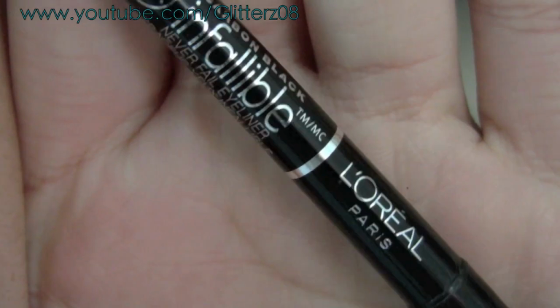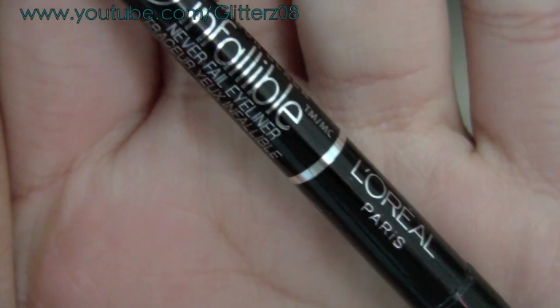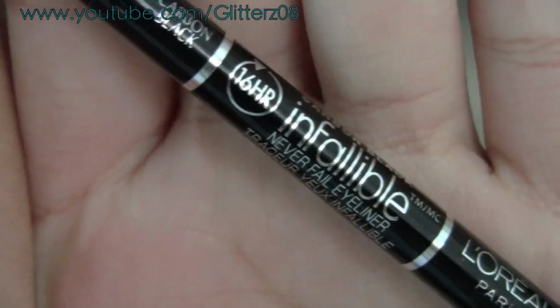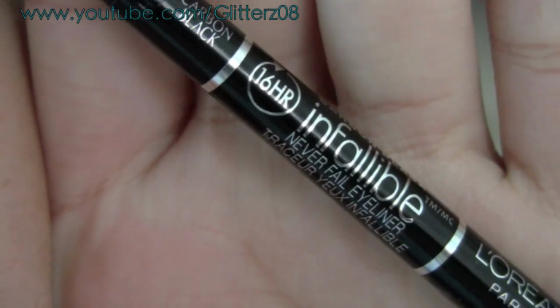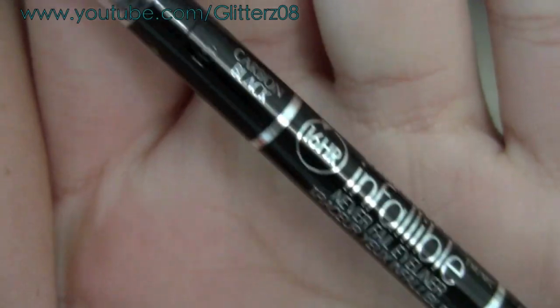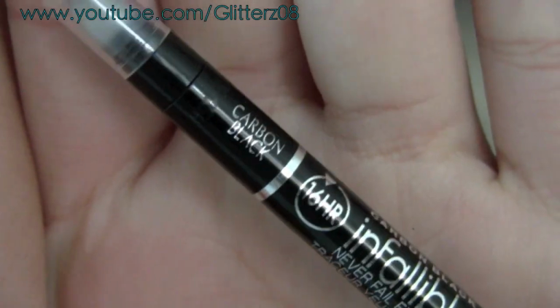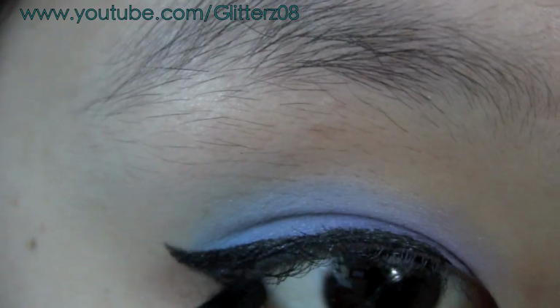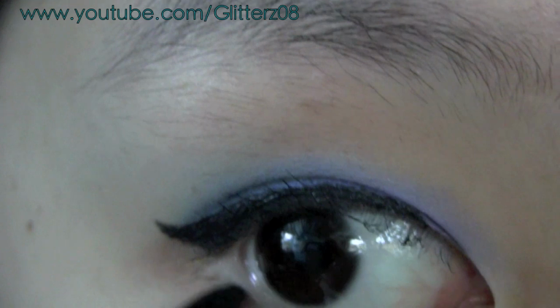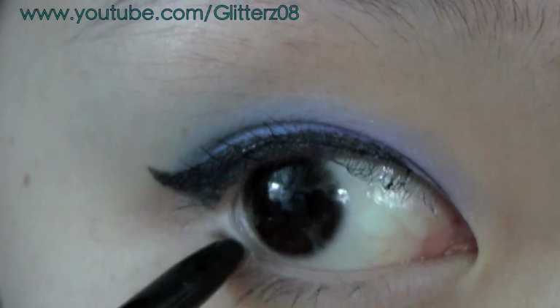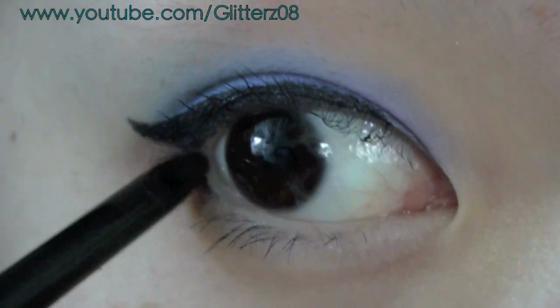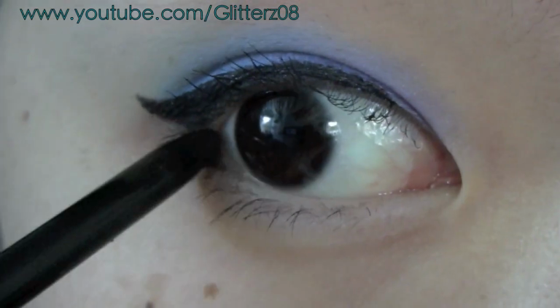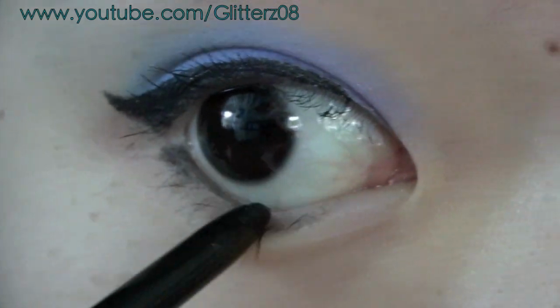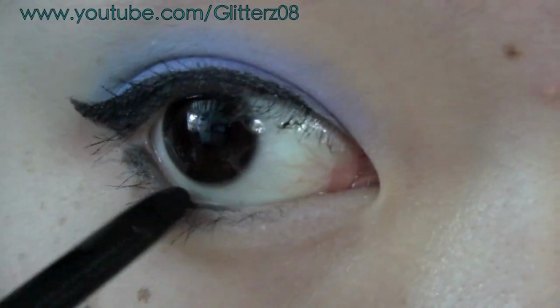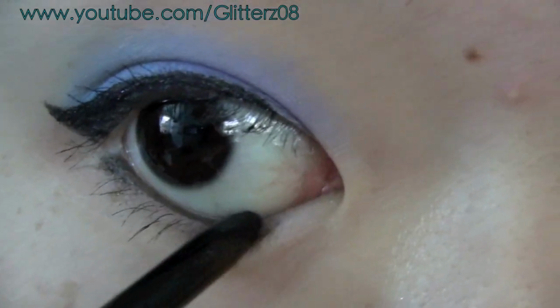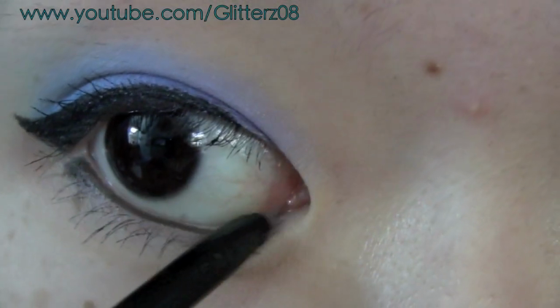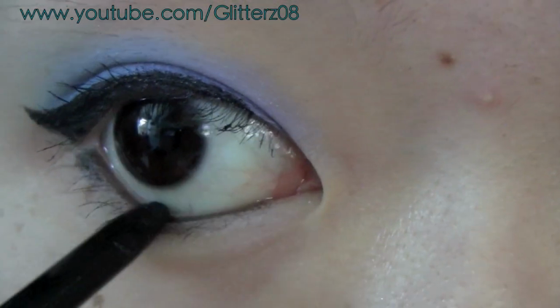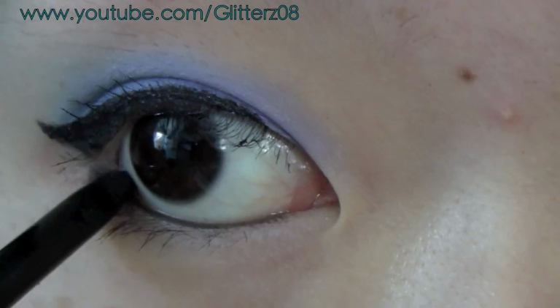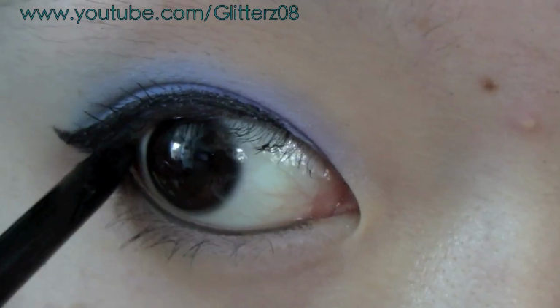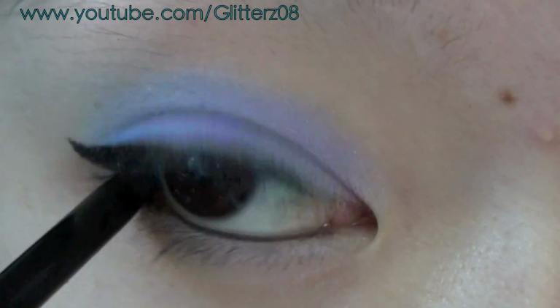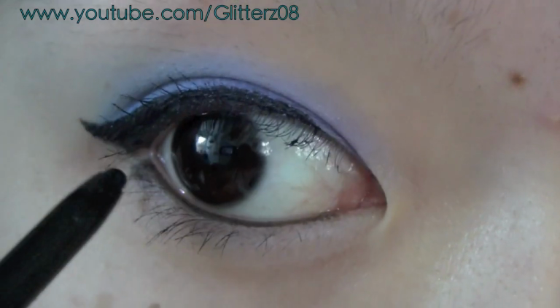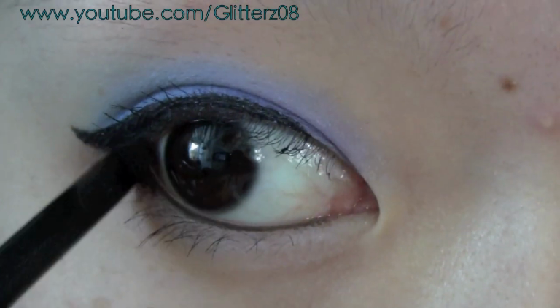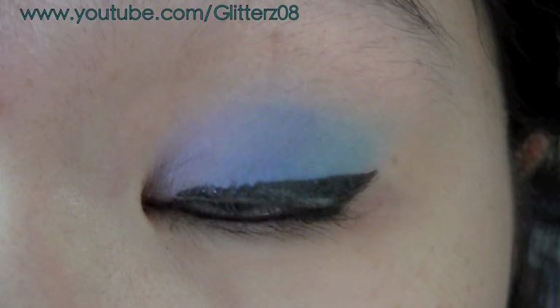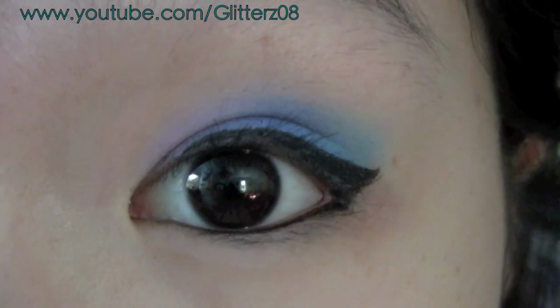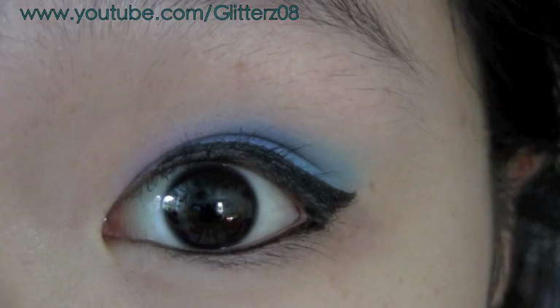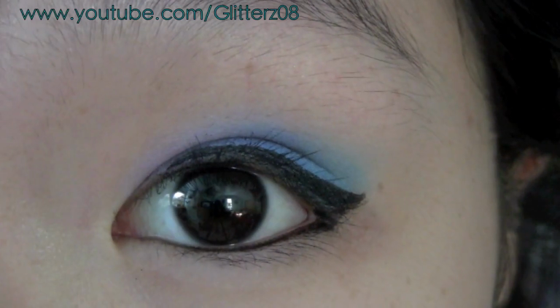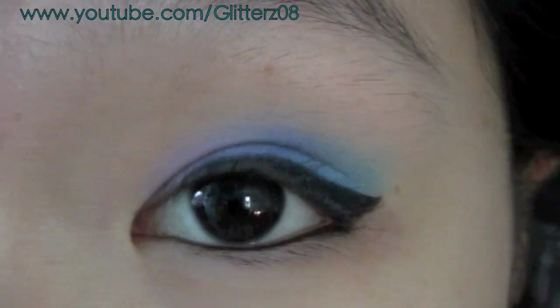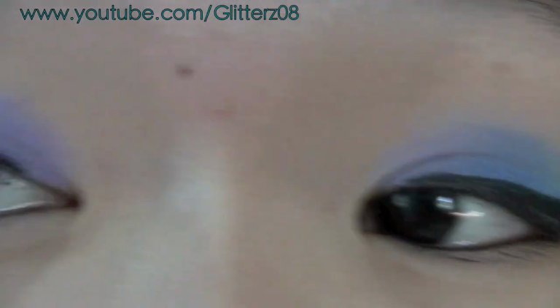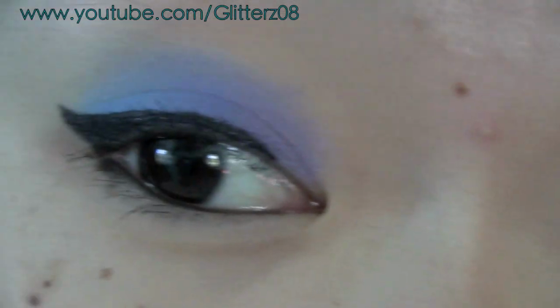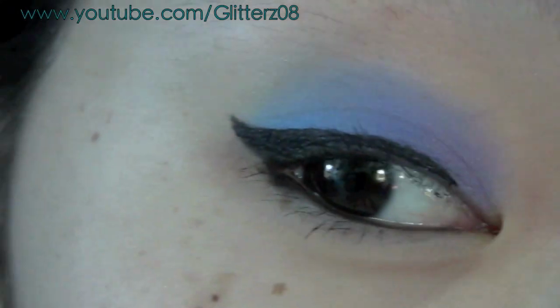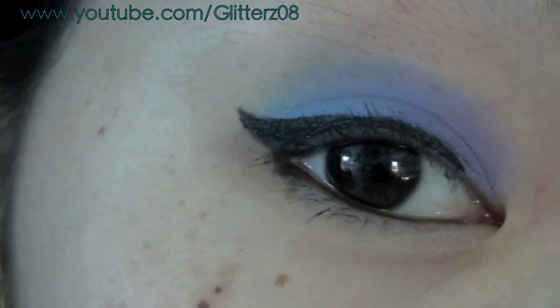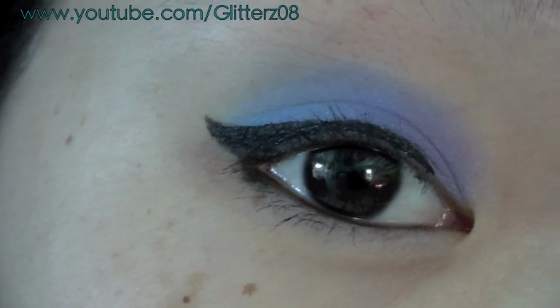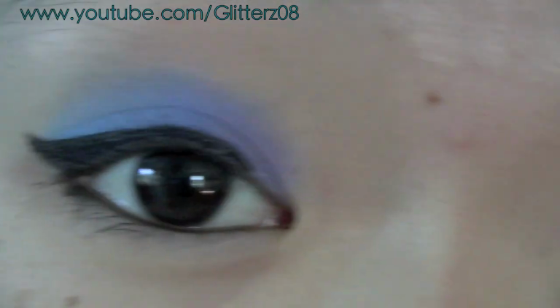The waterline looks really white here — I don't have any eyeliner on yet. Then I'm taking my favorite eyeliner and putting that on my waterline, and that's it. I hope you guys enjoyed — thanks for watching!